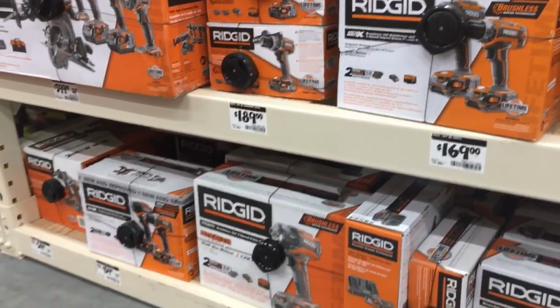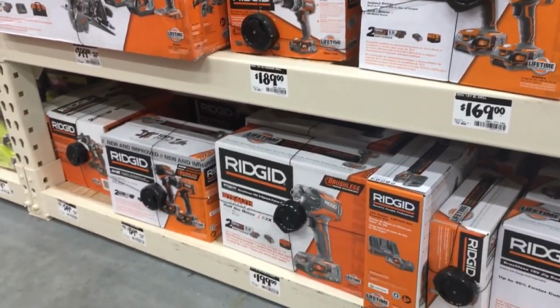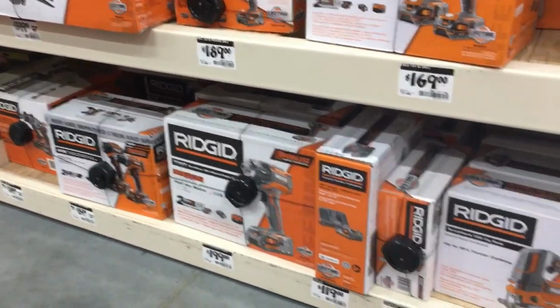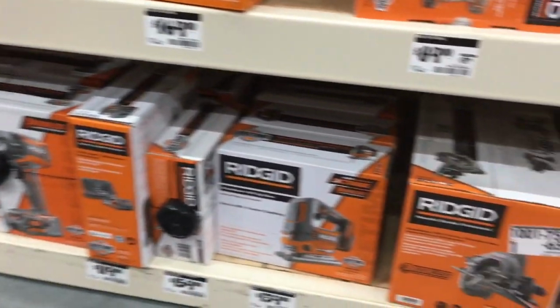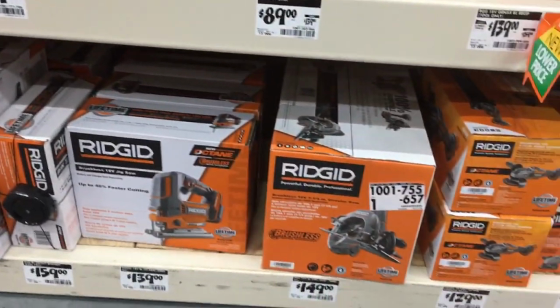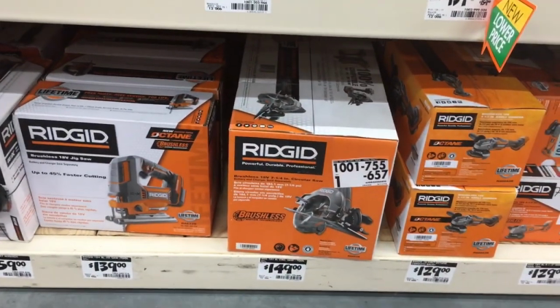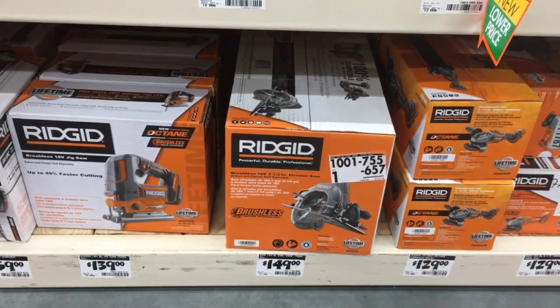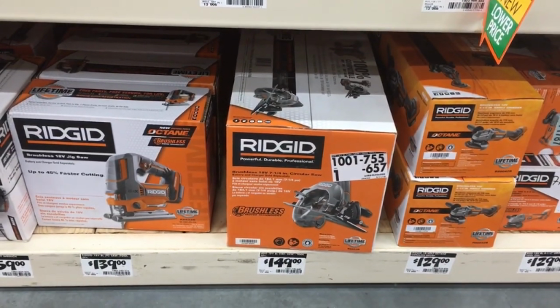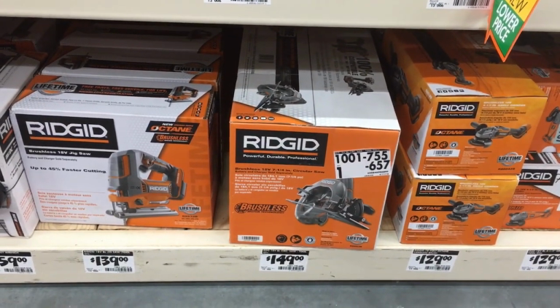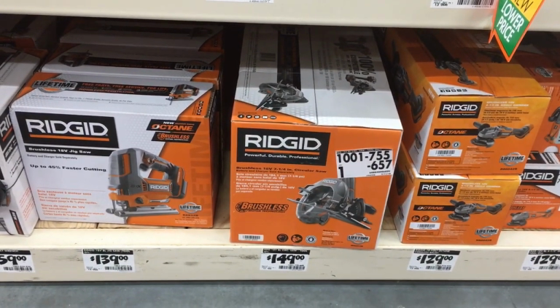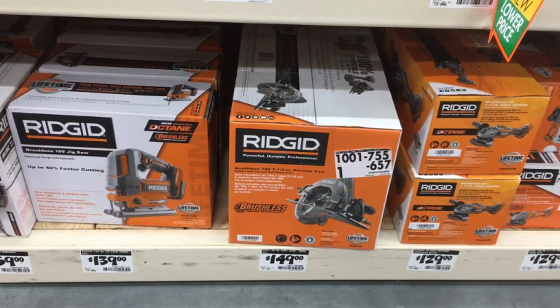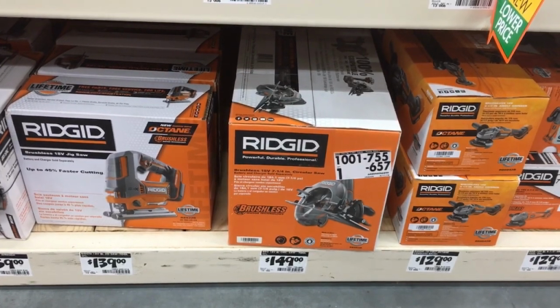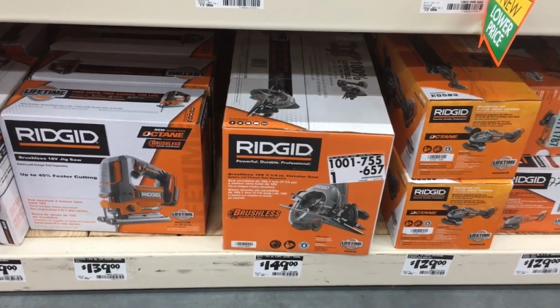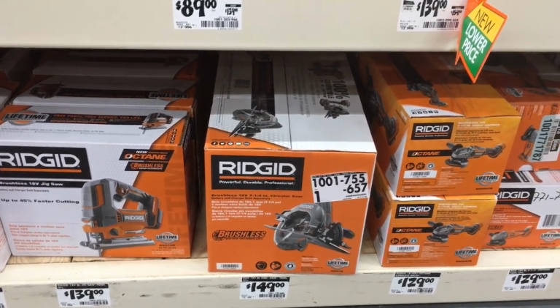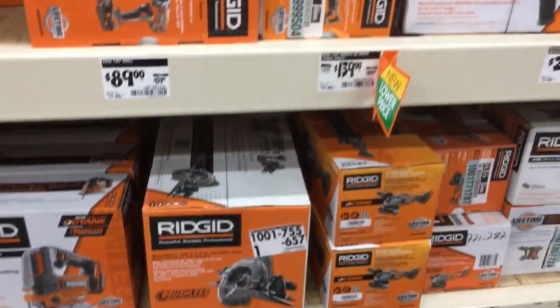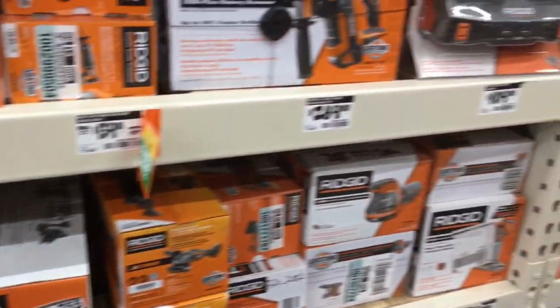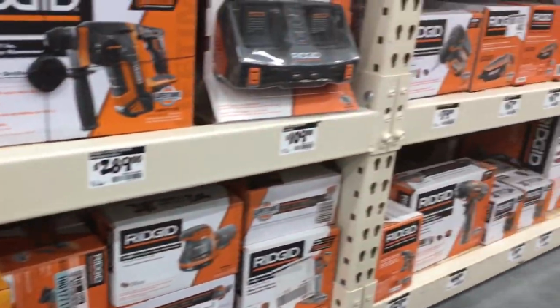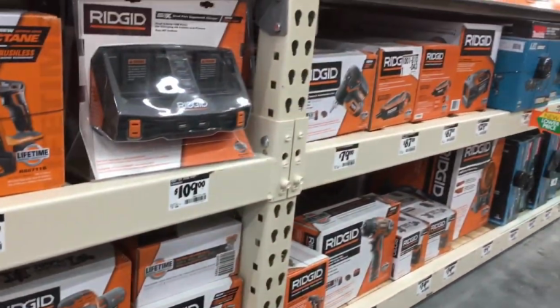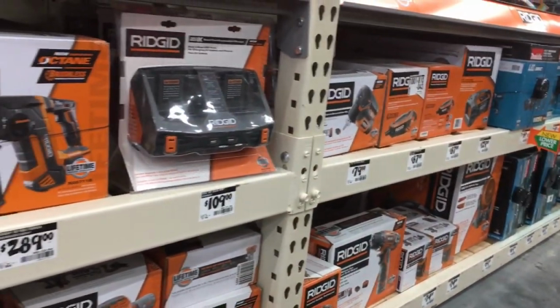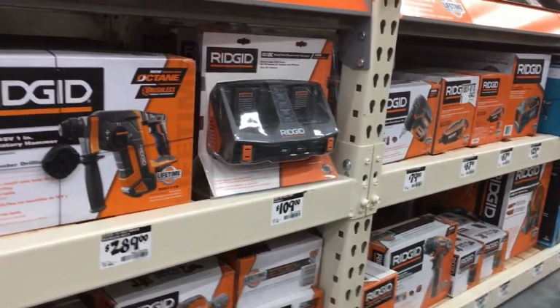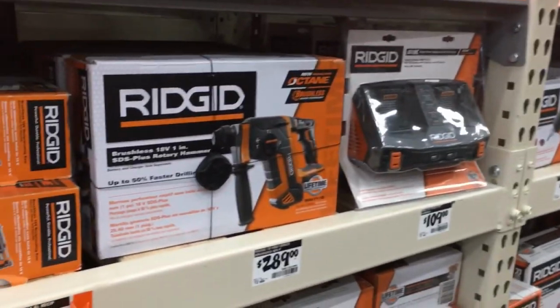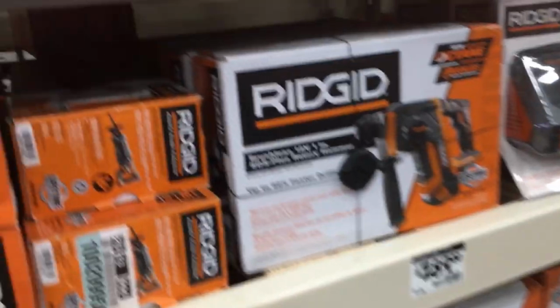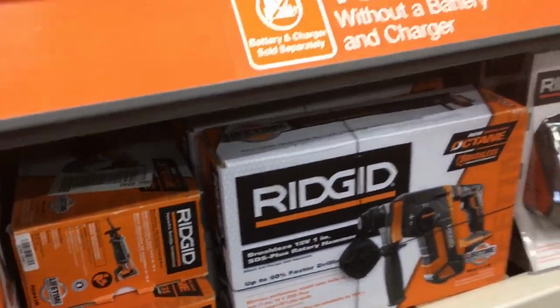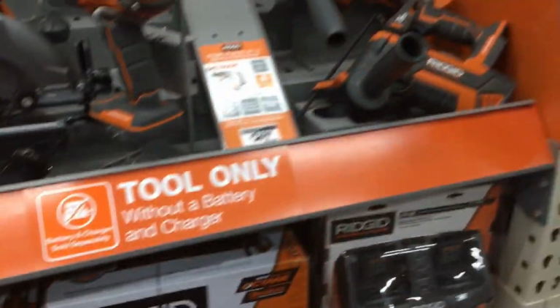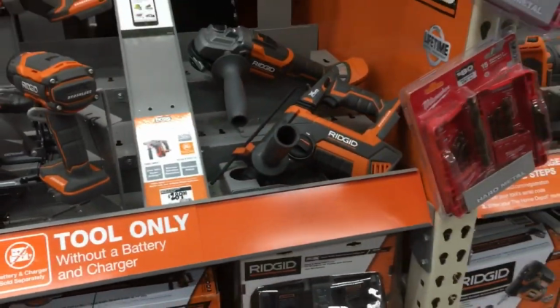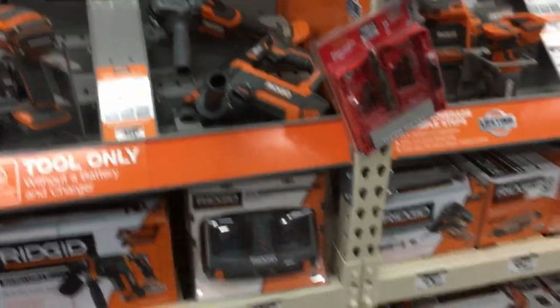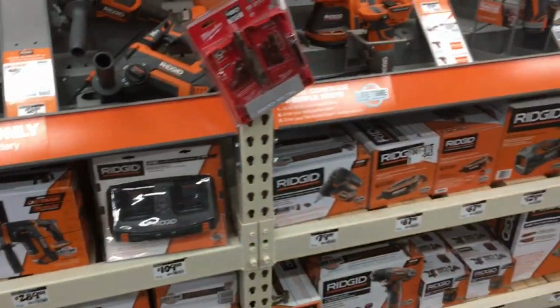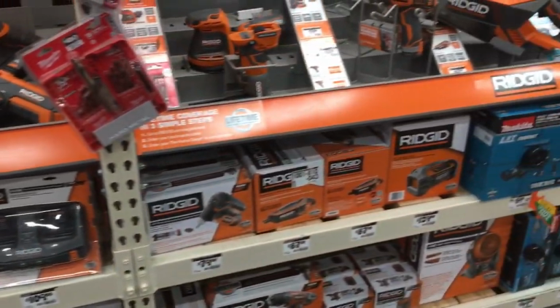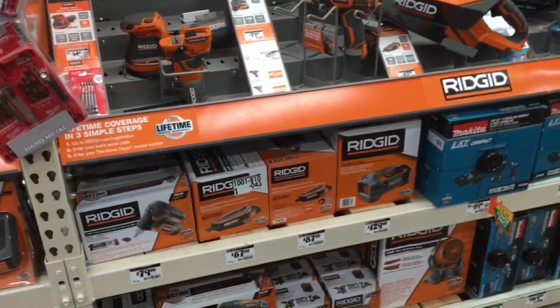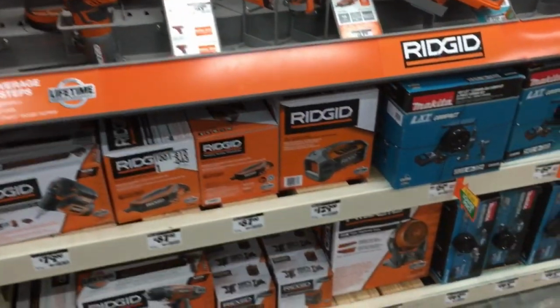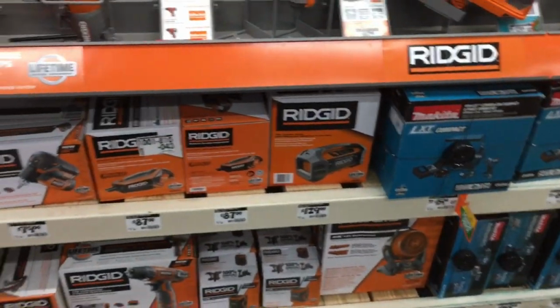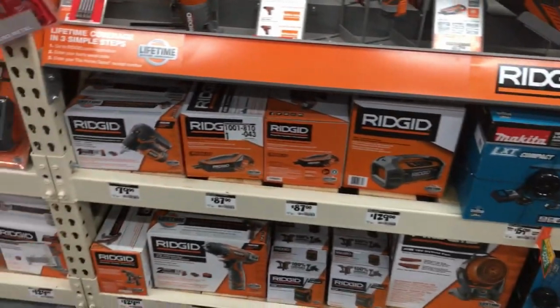Unfortunately they do not have the Octane circular saw, so I'm going to have to take a ride up to the other store which is about 20 minutes away.